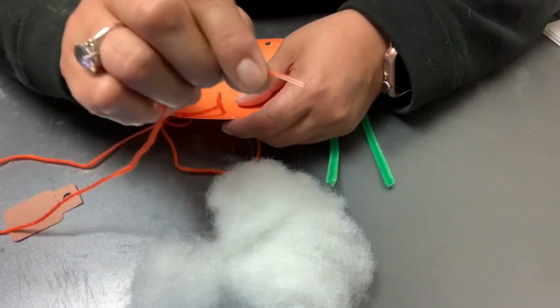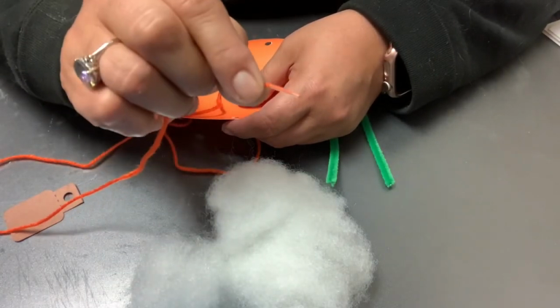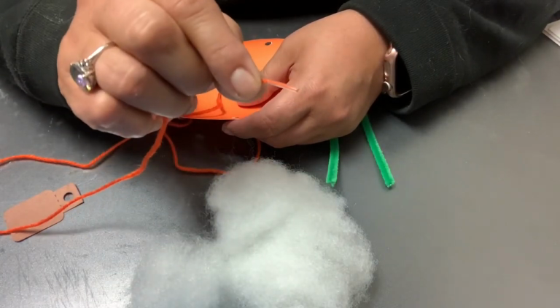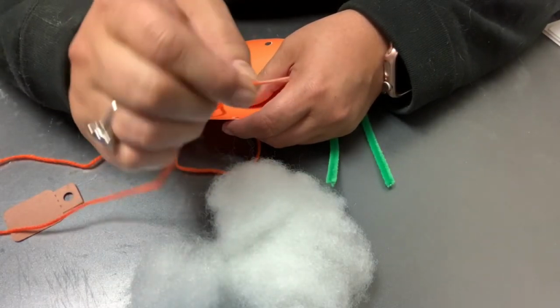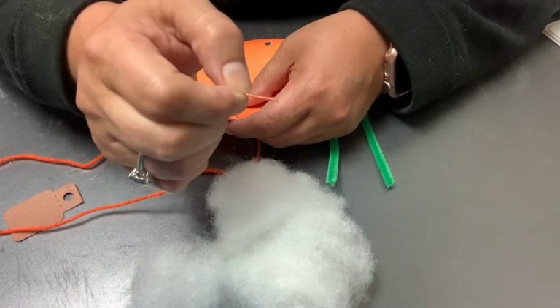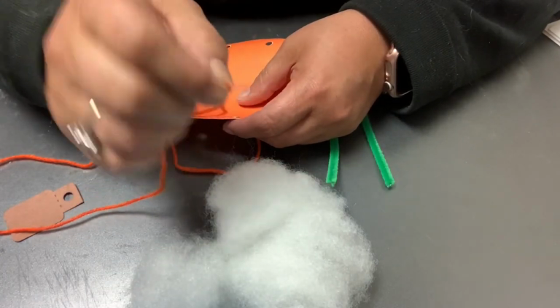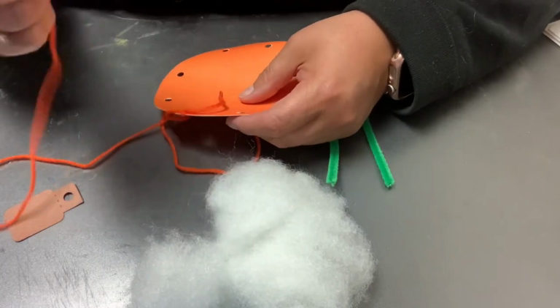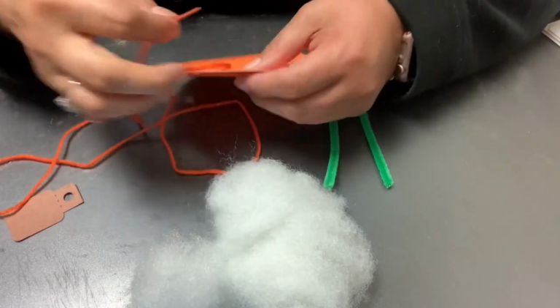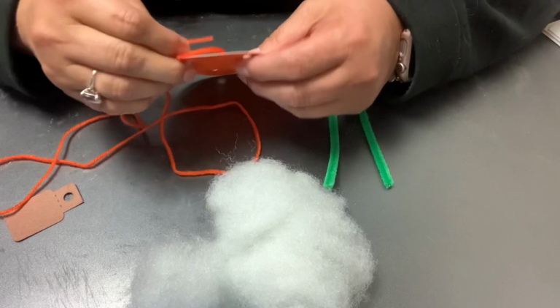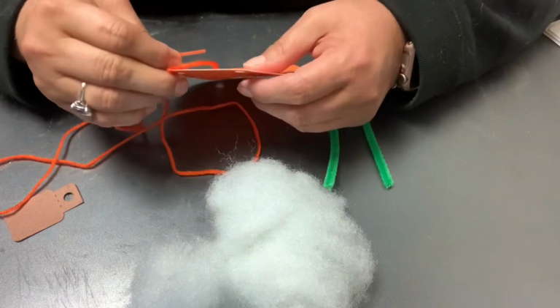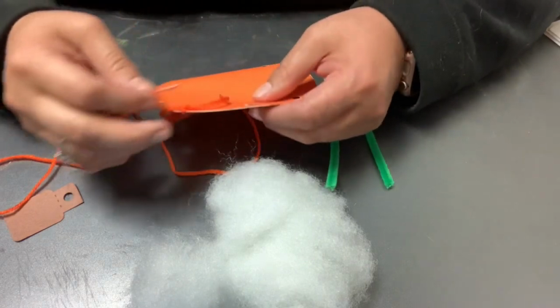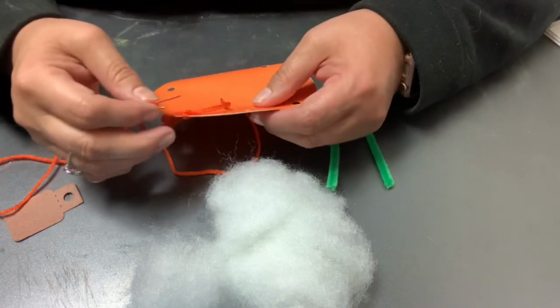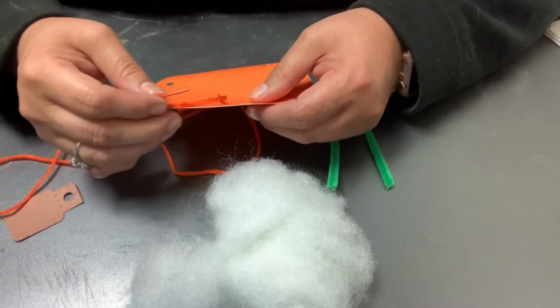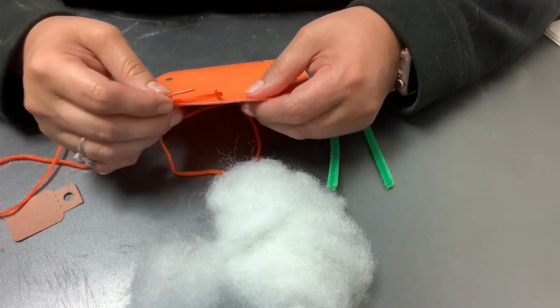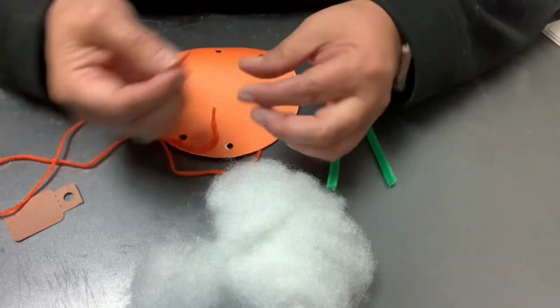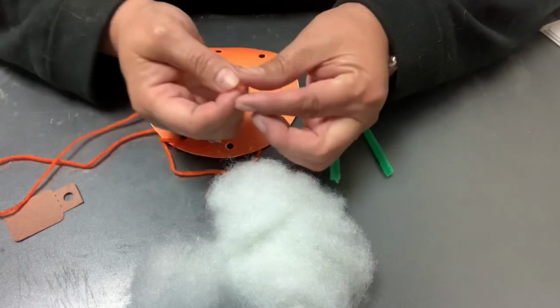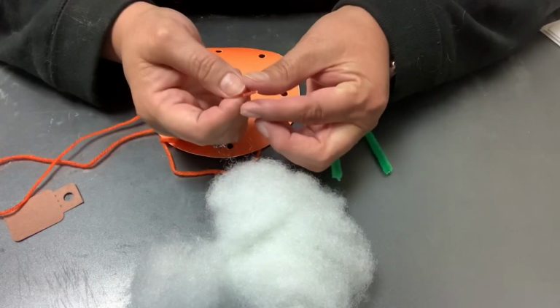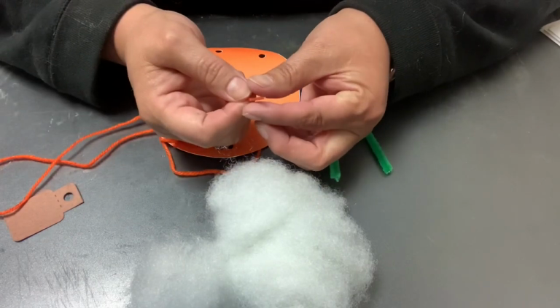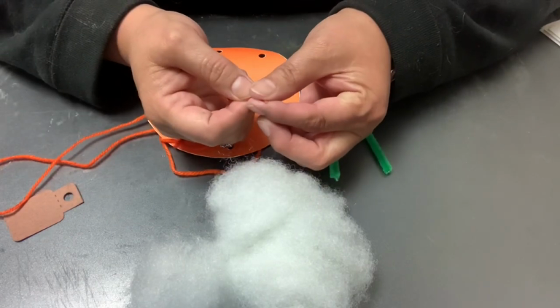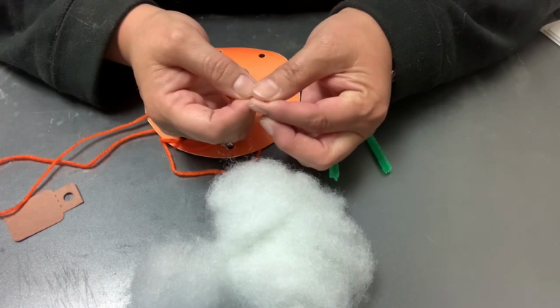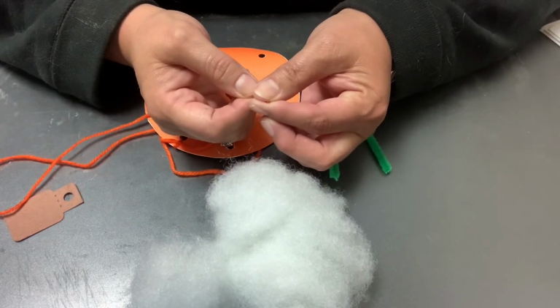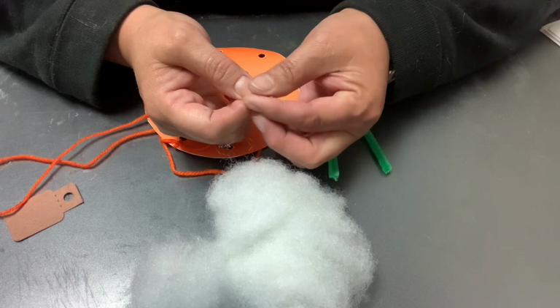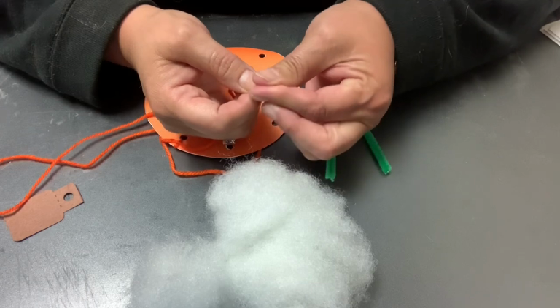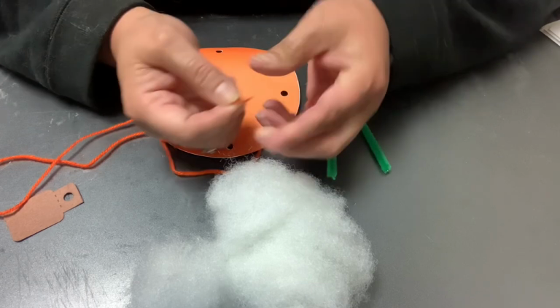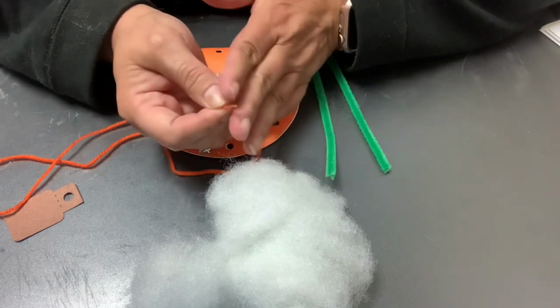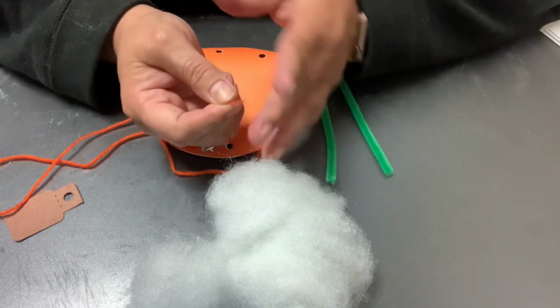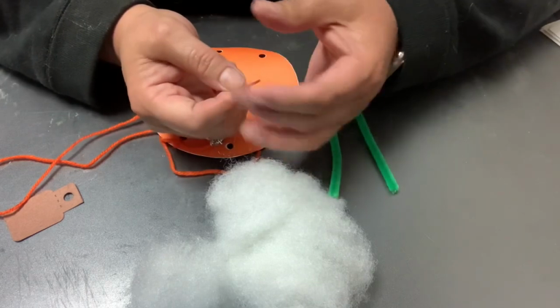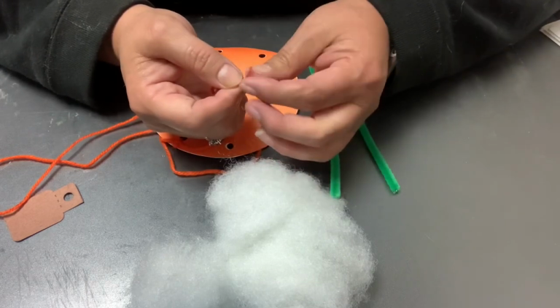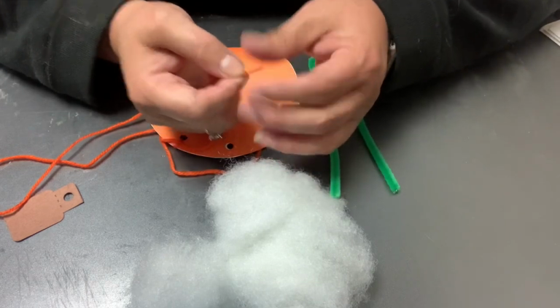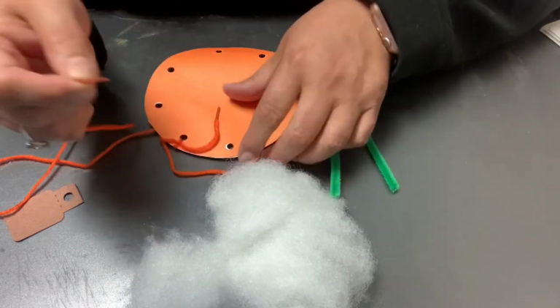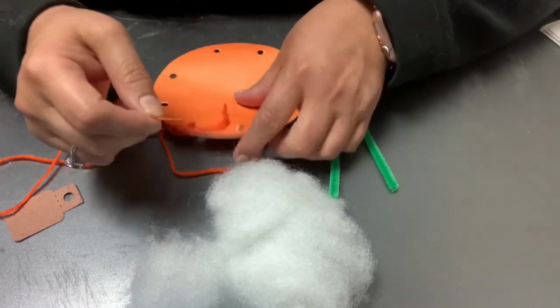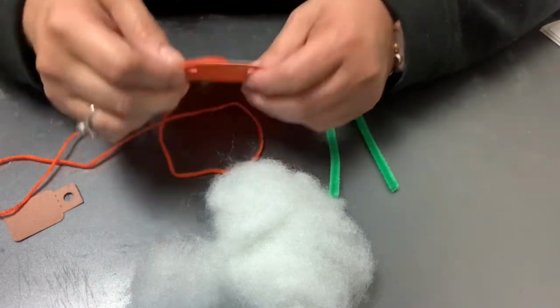This yarn has an aglet on it — I got it from Oriental Trading. If yours doesn't, you can just take a piece of tape, put it on there, and then snip up either side to make your own little homemade aglet.